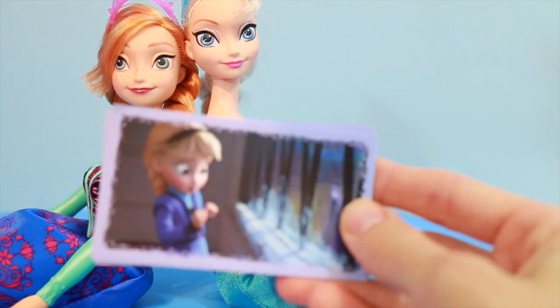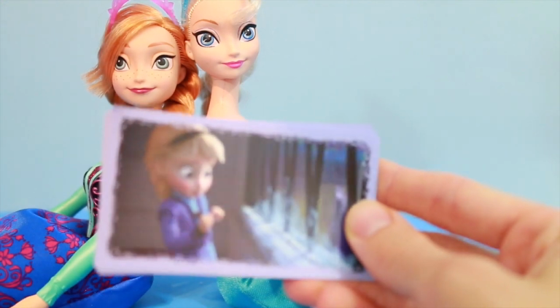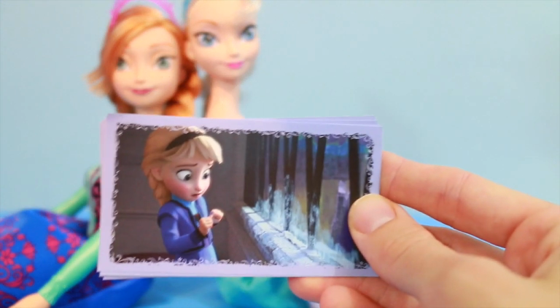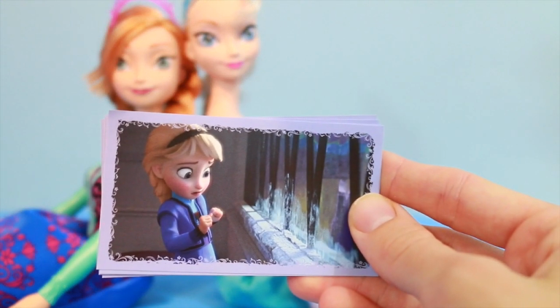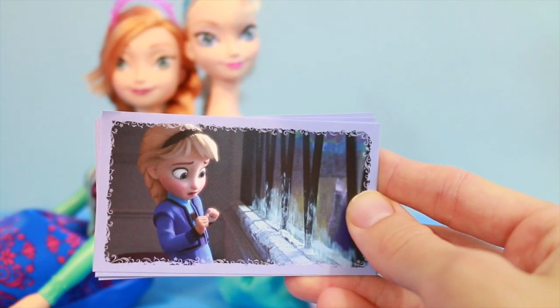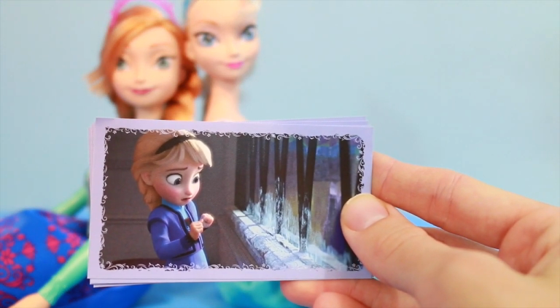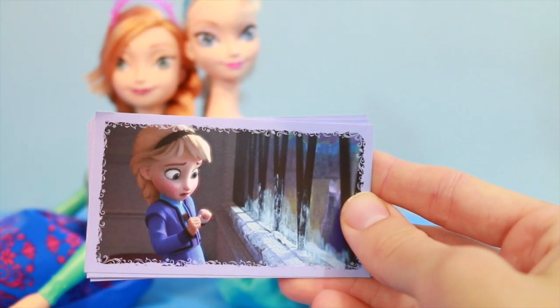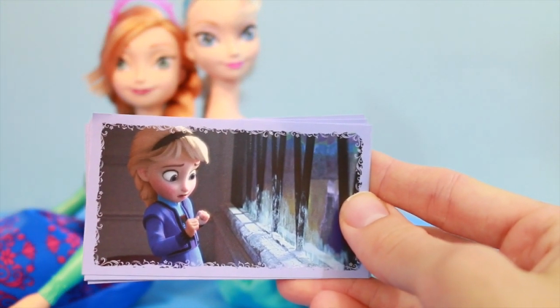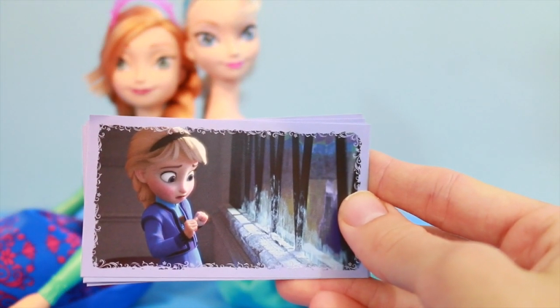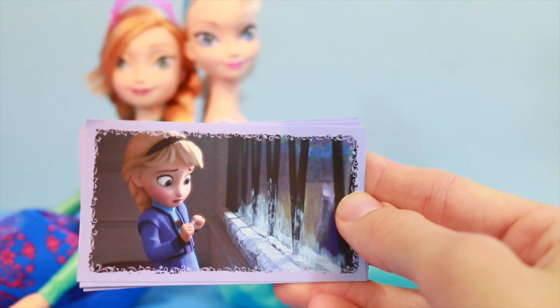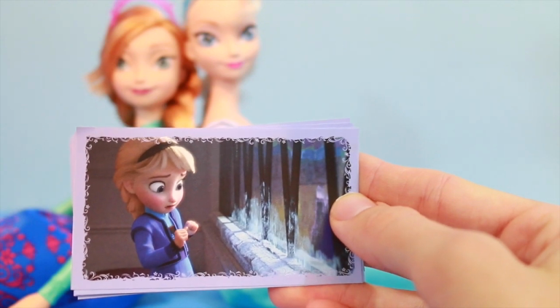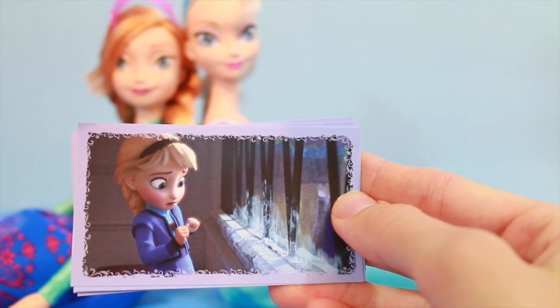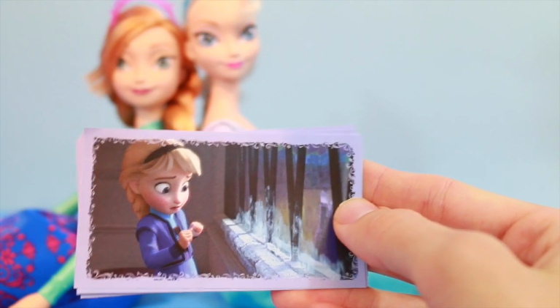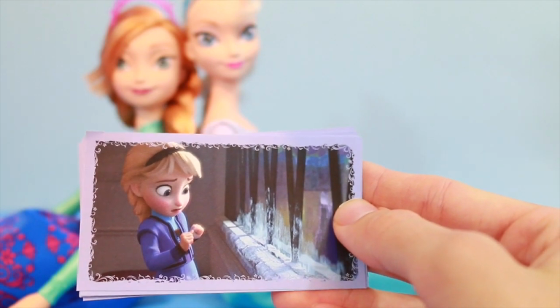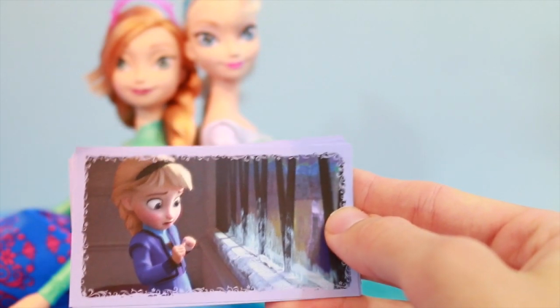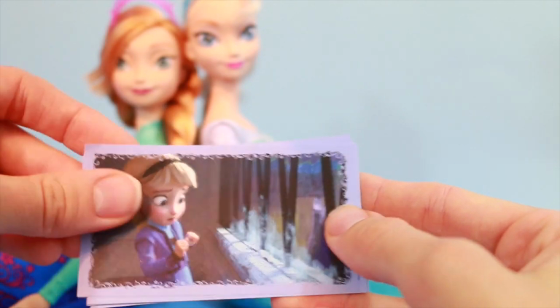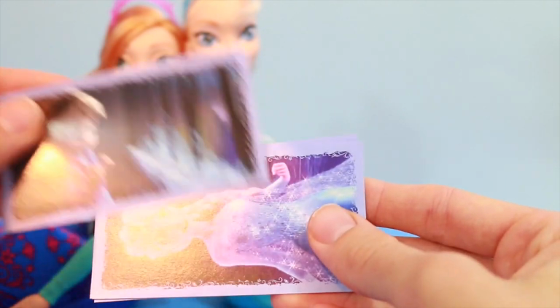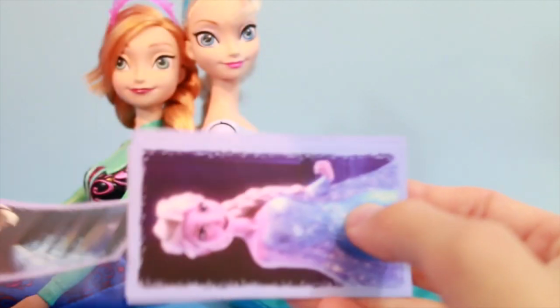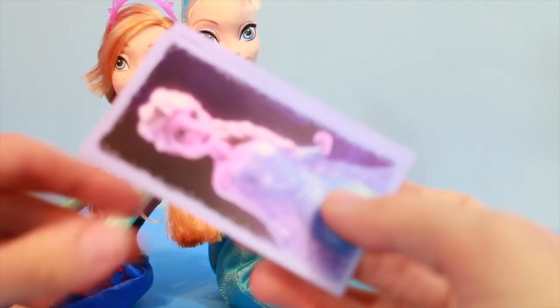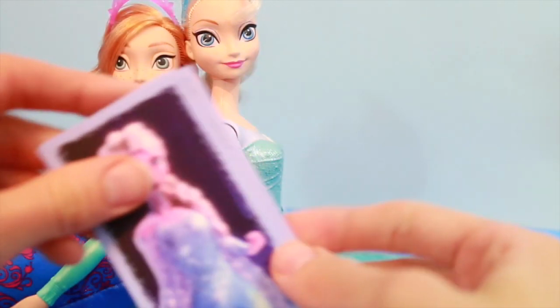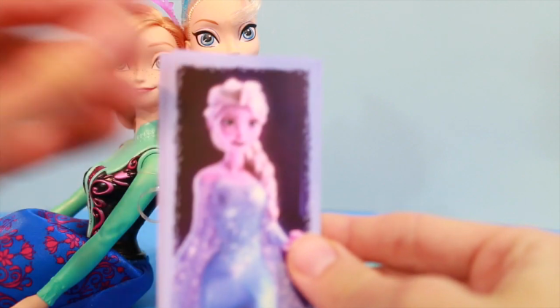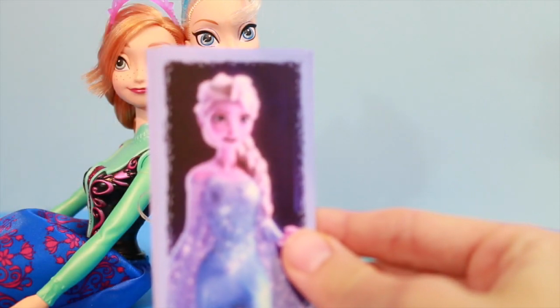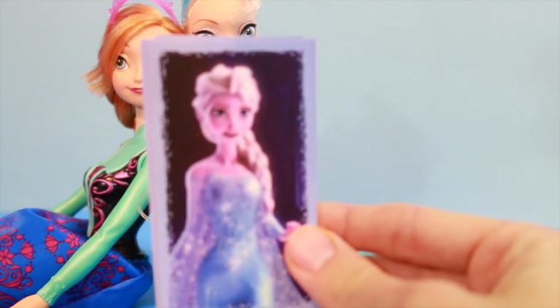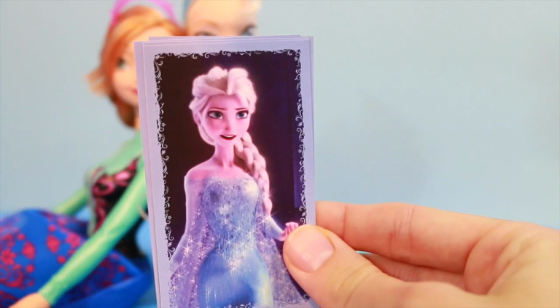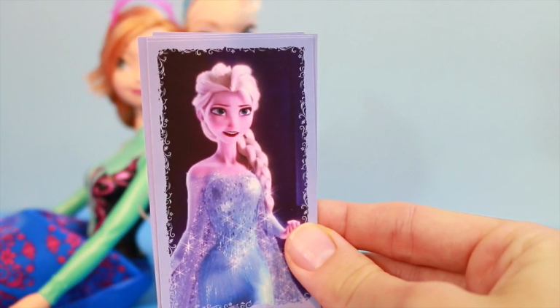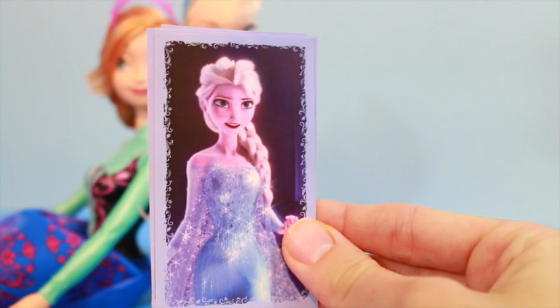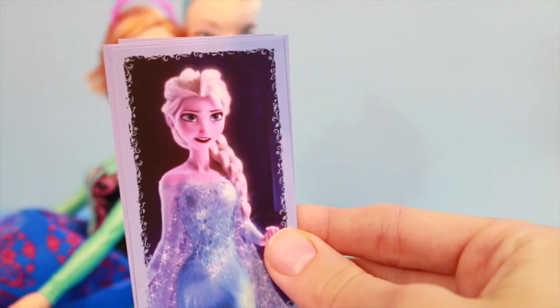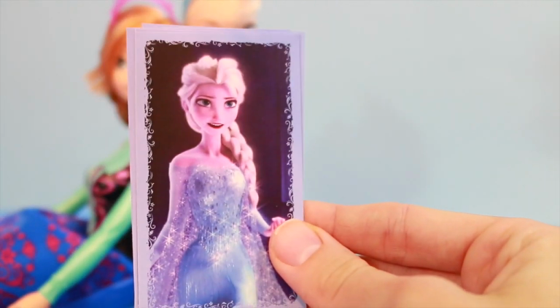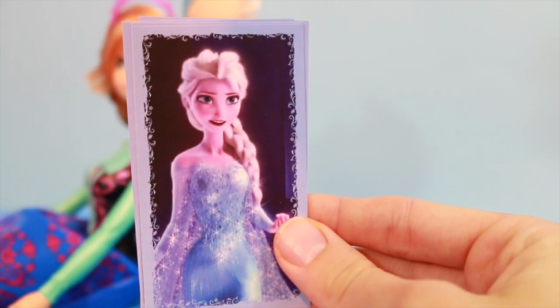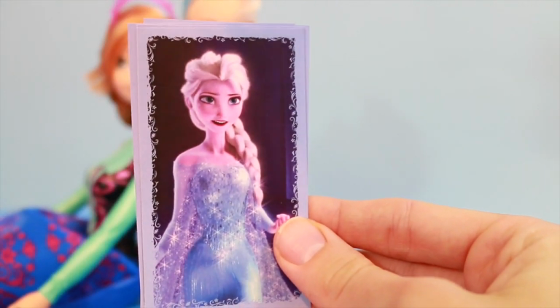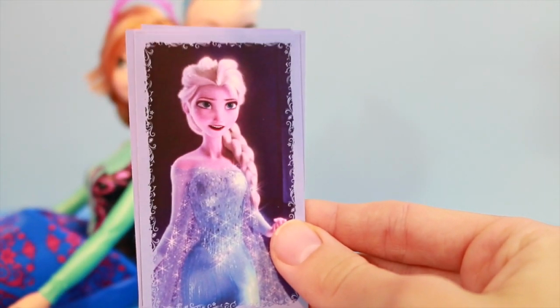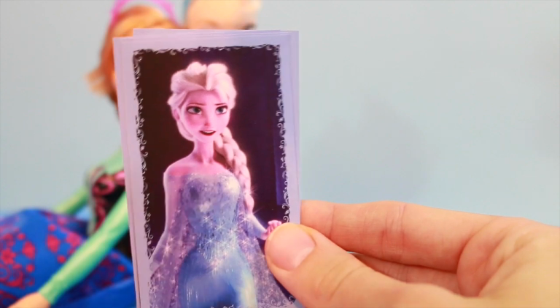I got a young Elsa sticker again, and here she's surprised about her Frozen powers. I really like that one. Oh, and another Elsa sticker — awesome! Elsa's dress is so beautiful.